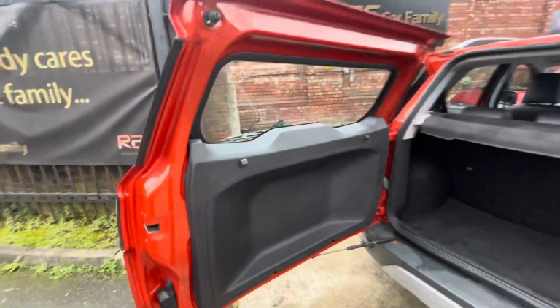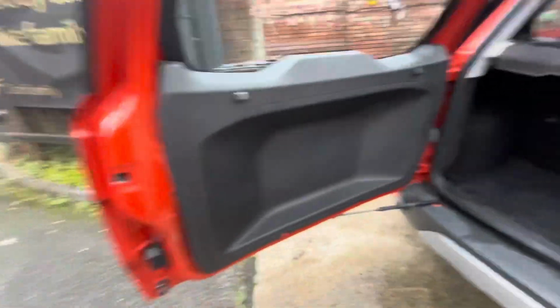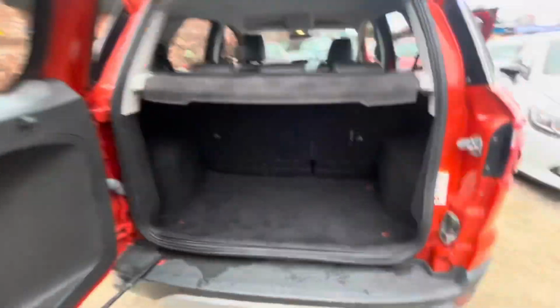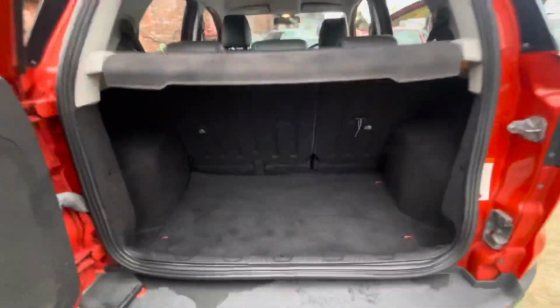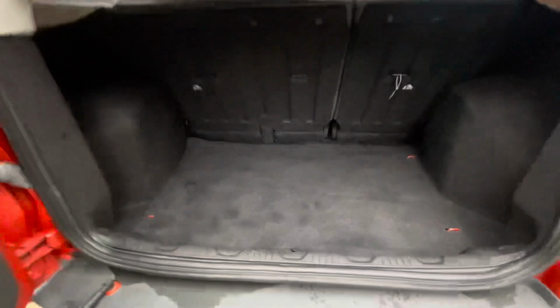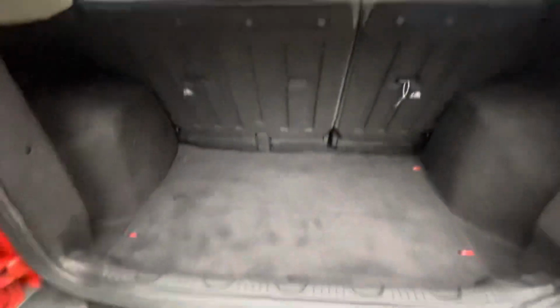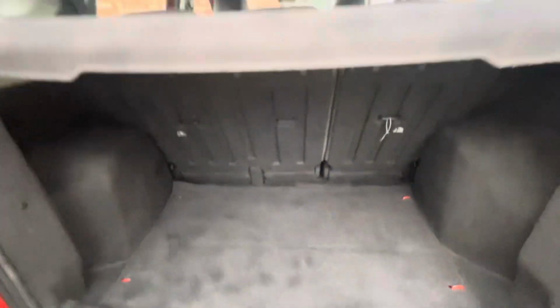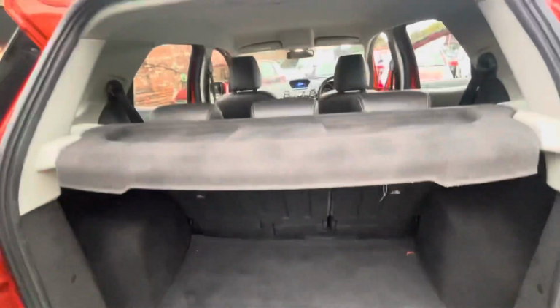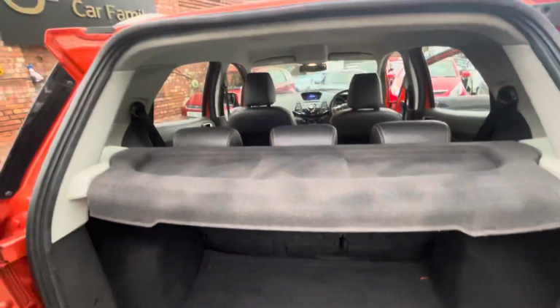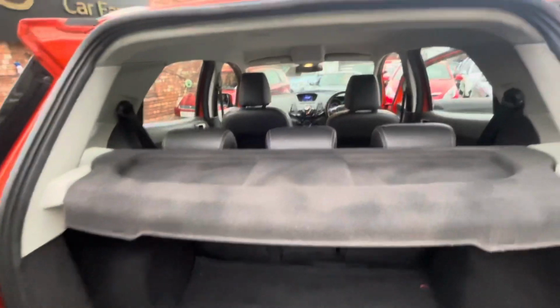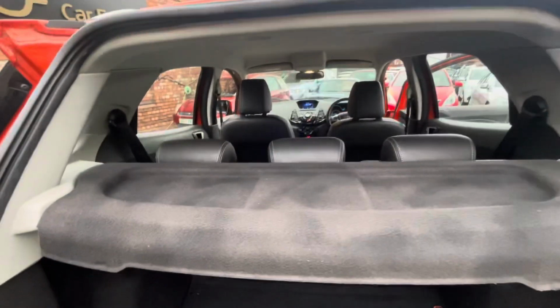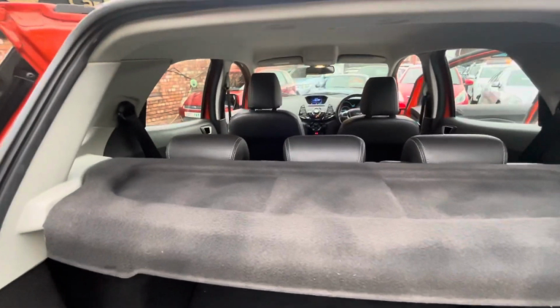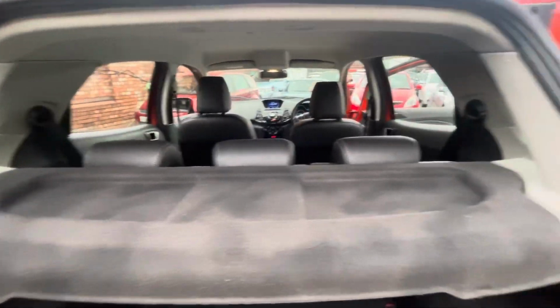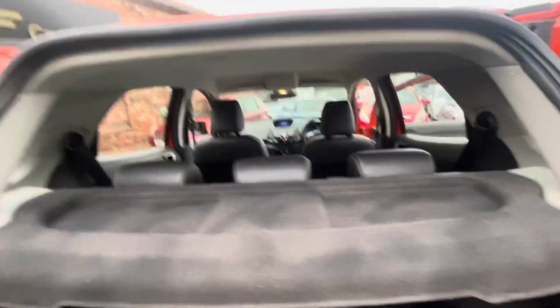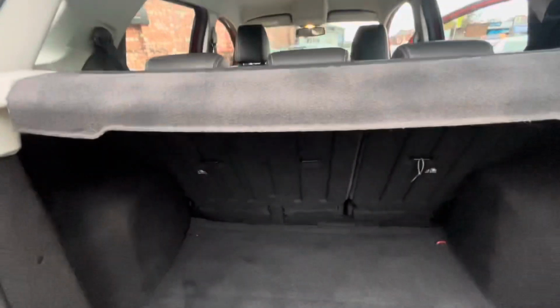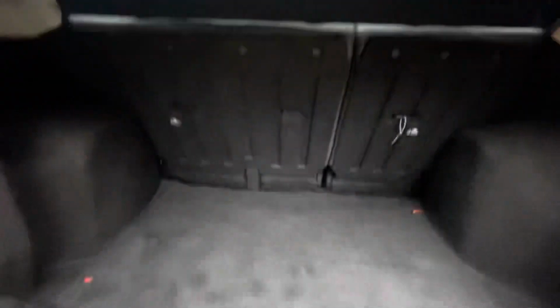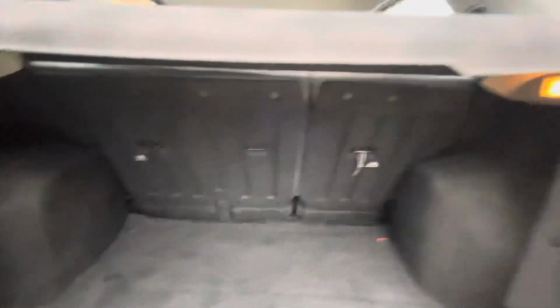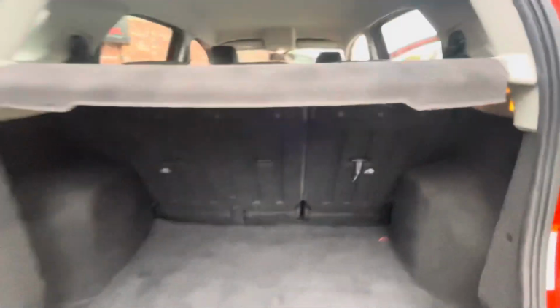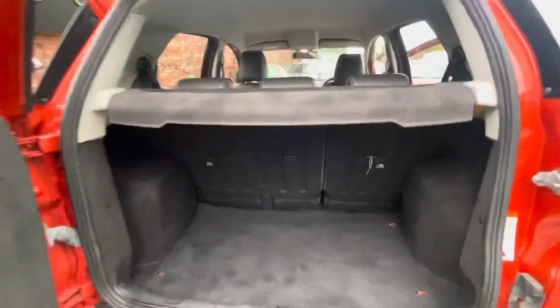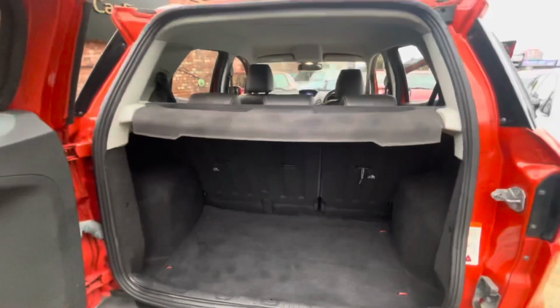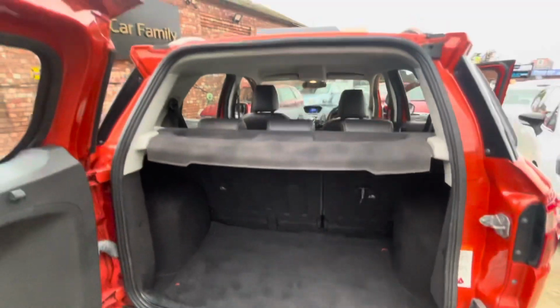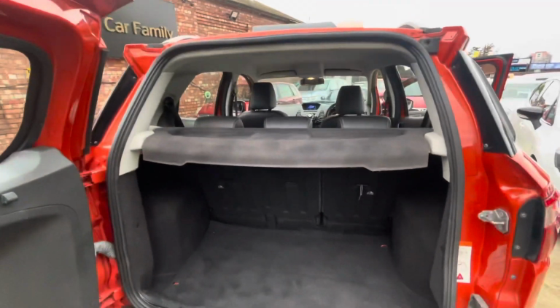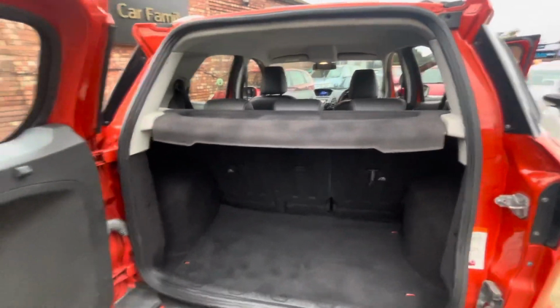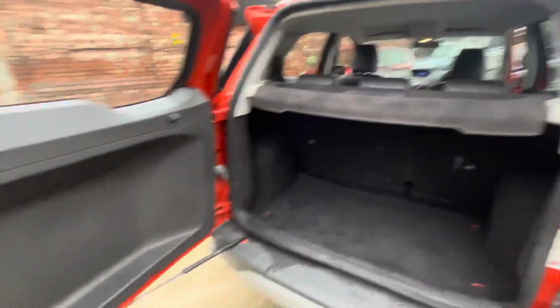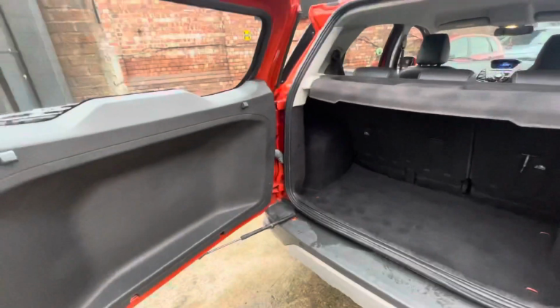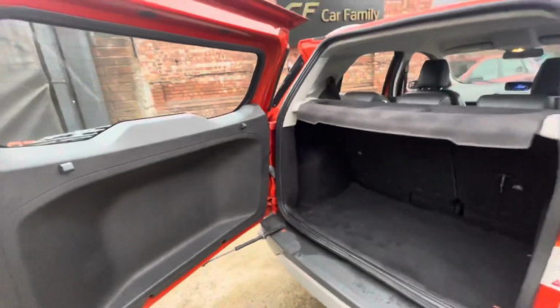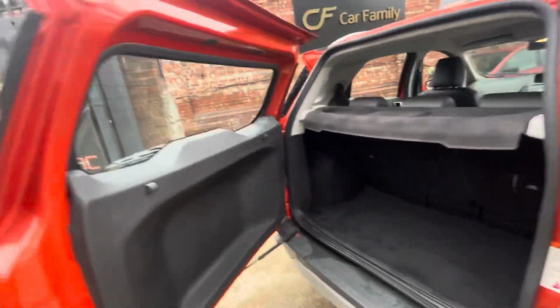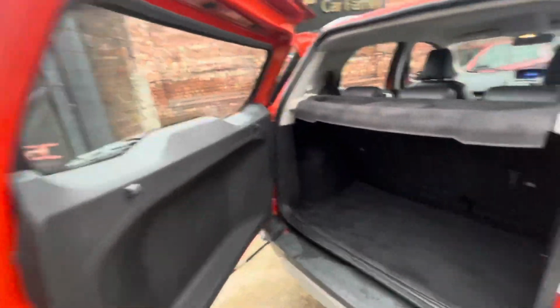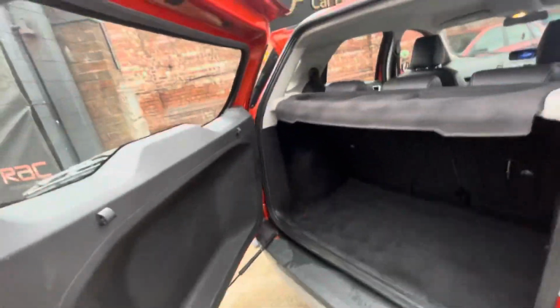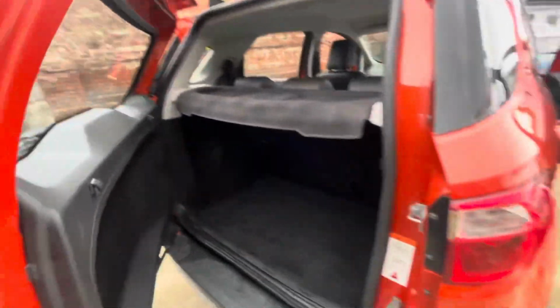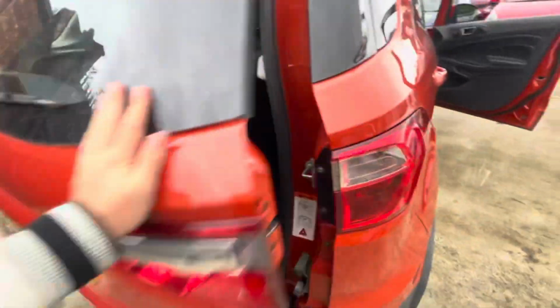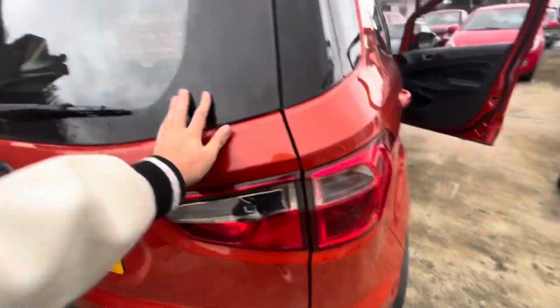Finally got the boot open — nice amount of boot space in these EcoSports. You've got your middle armrest there, a nice little safety feature. There's a parcel shelf, and the seats do fold down if need be to allow a lot more space in the vehicle. Very nice accessible boot handle as well.